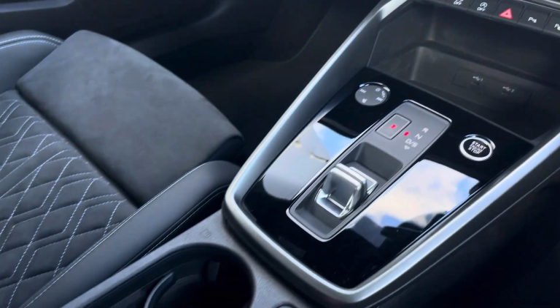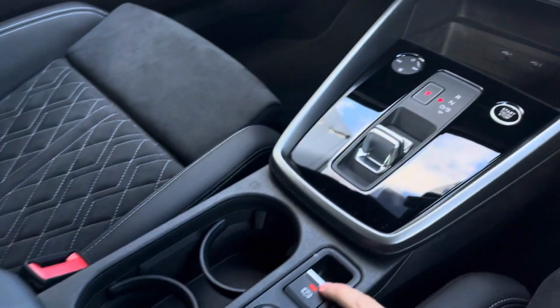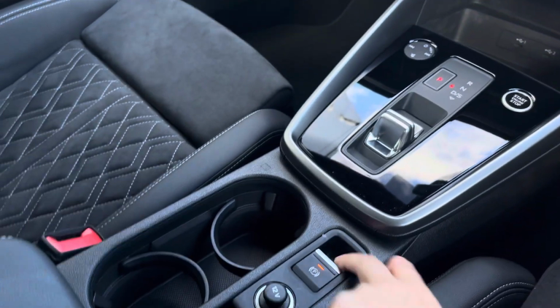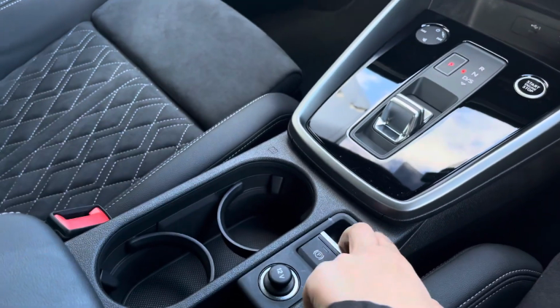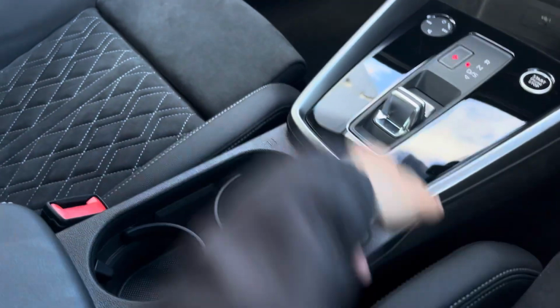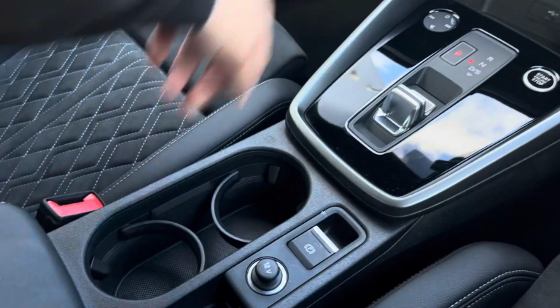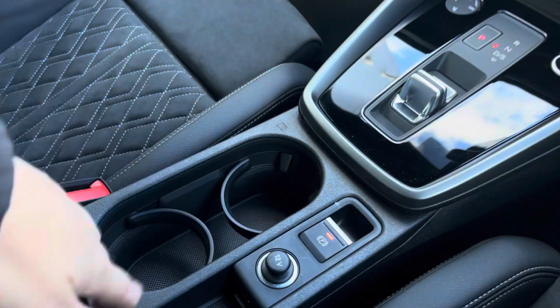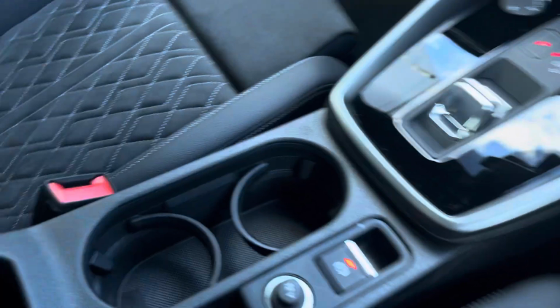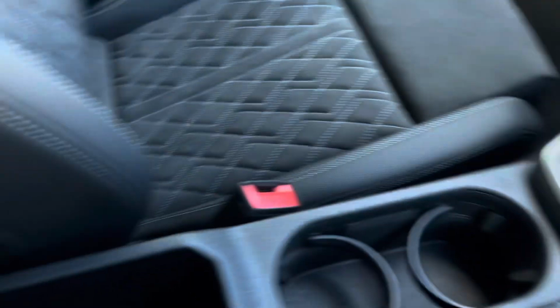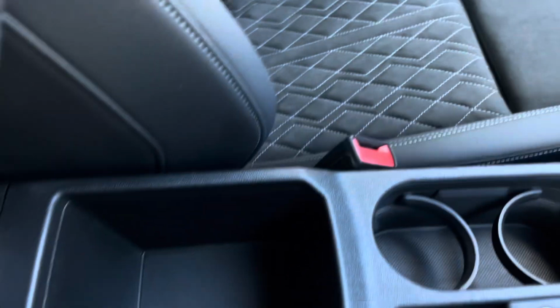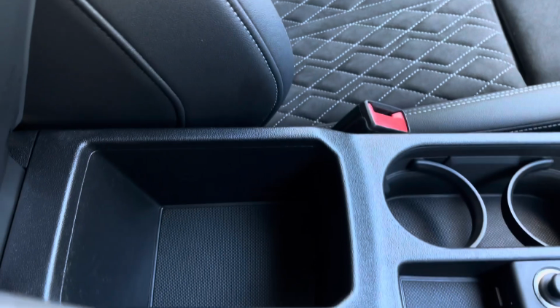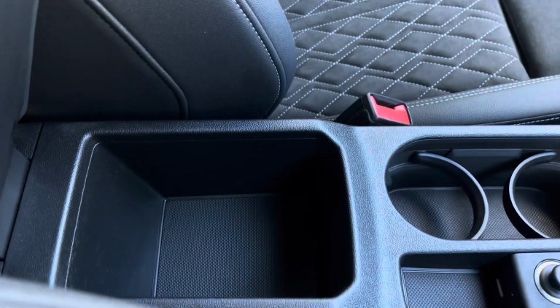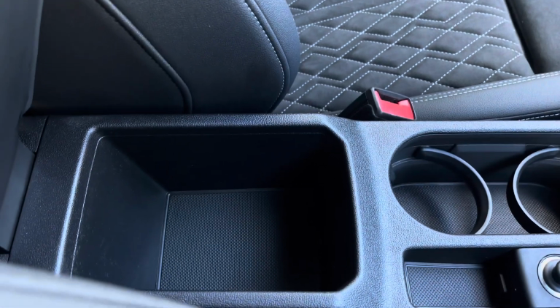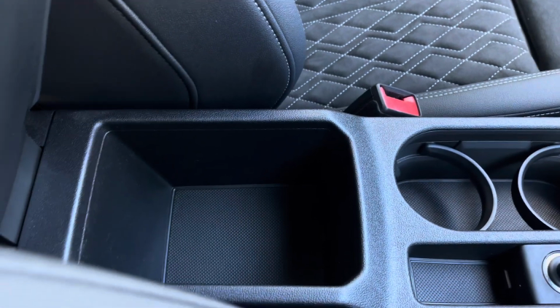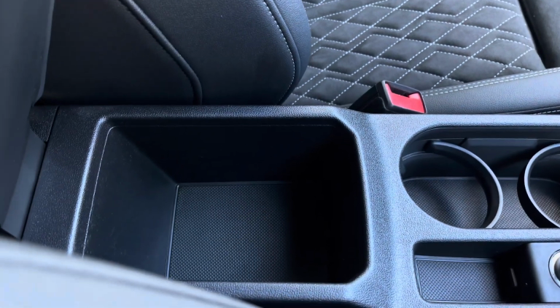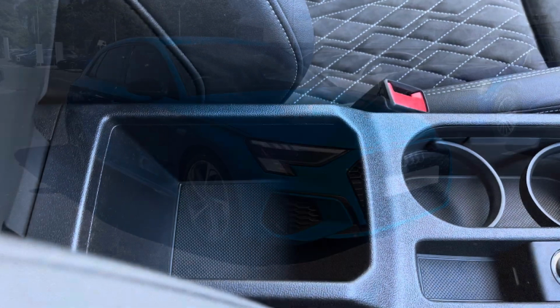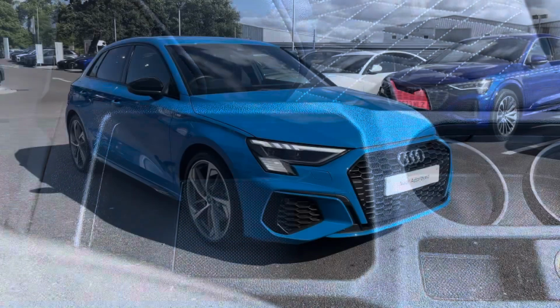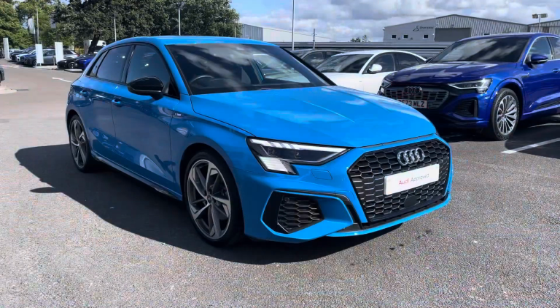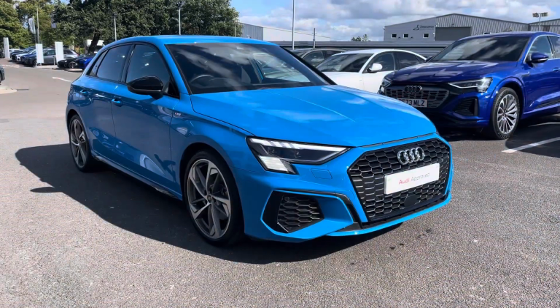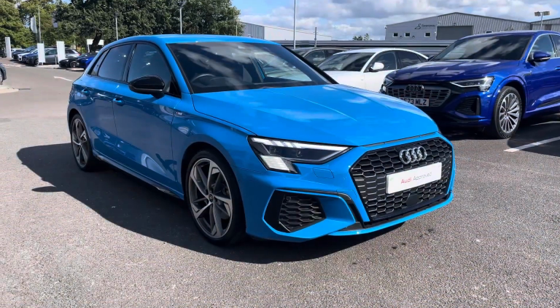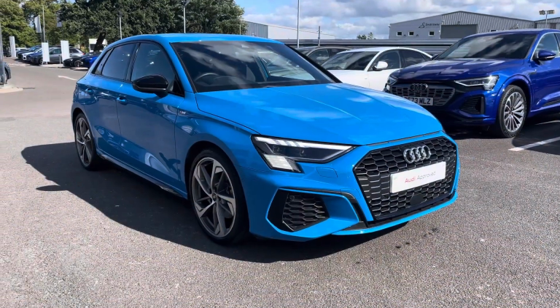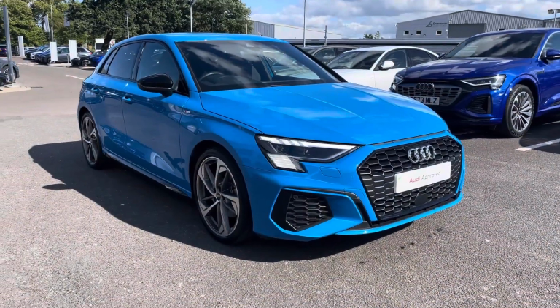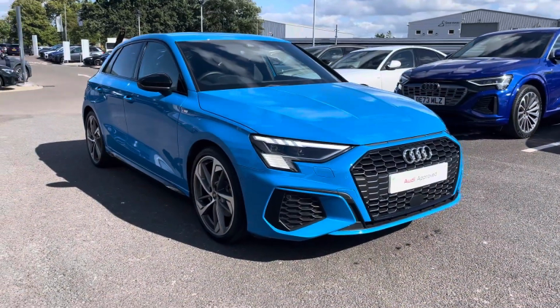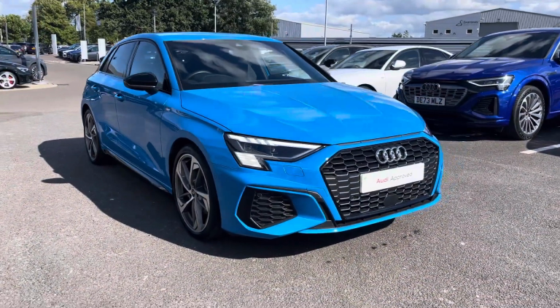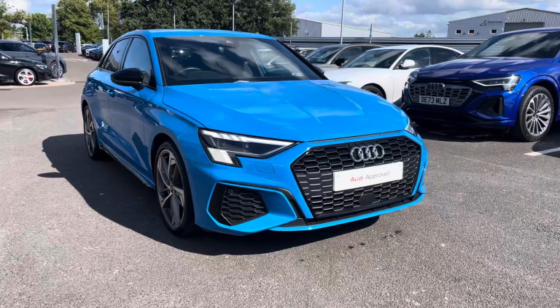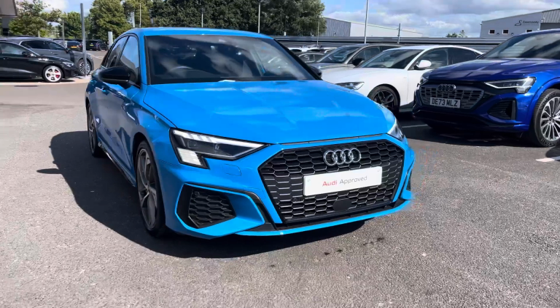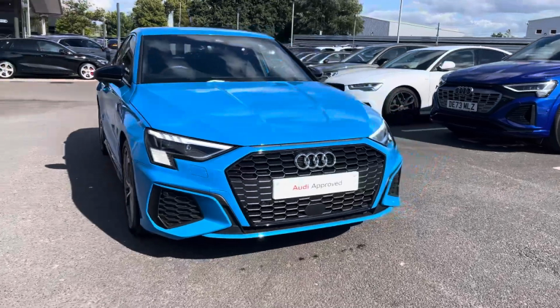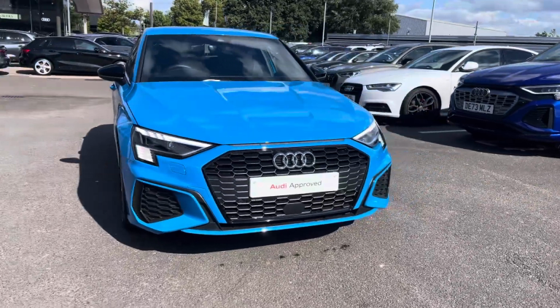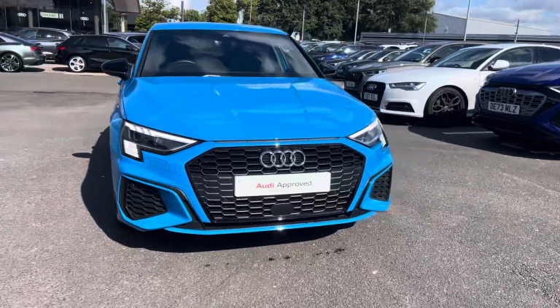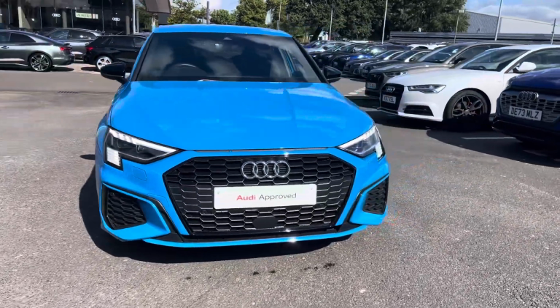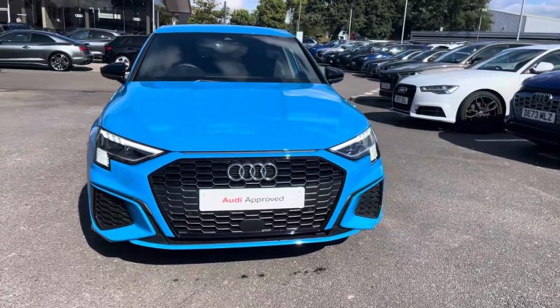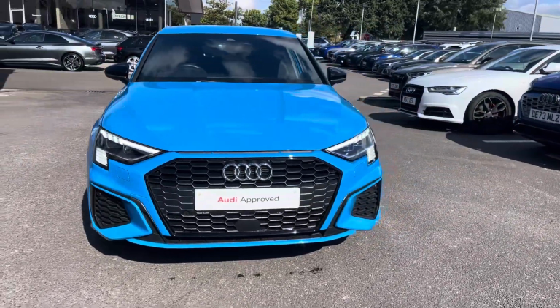We also have two USB ports as well as the electronic handbrake, two cup holders and storage under the armrest. If you are interested in this approved used Audi, please do not hesitate to contact our sales team today at Crew Audi.